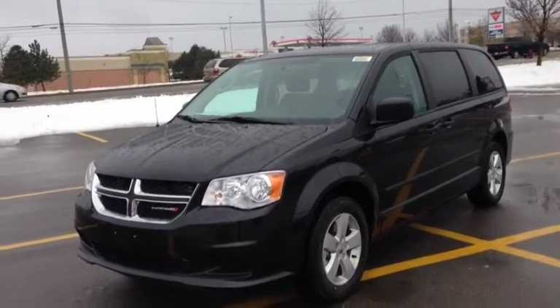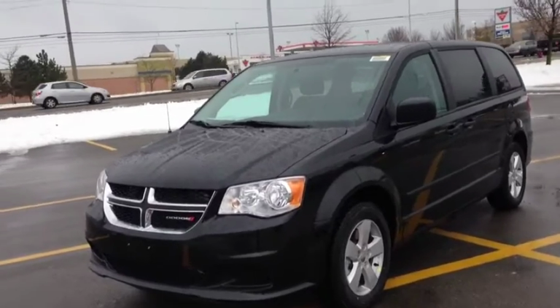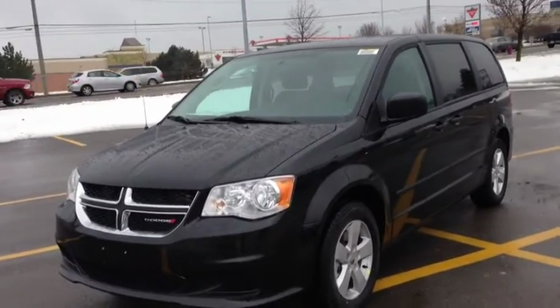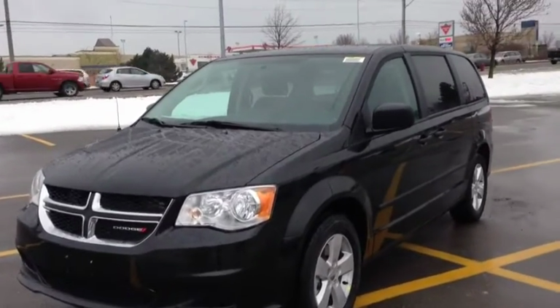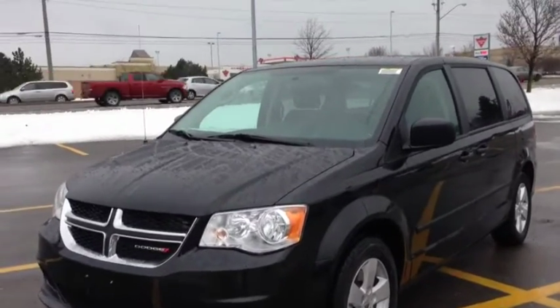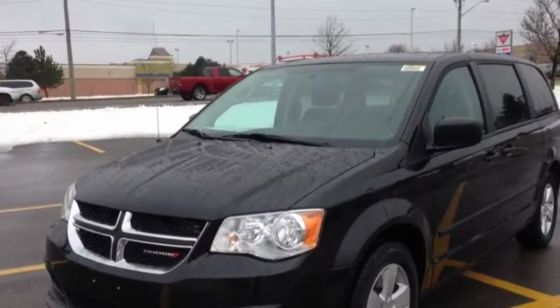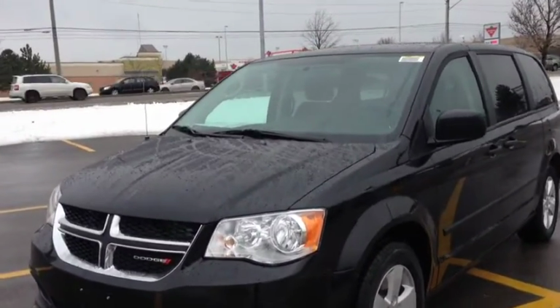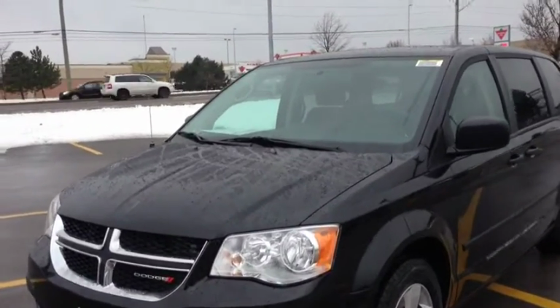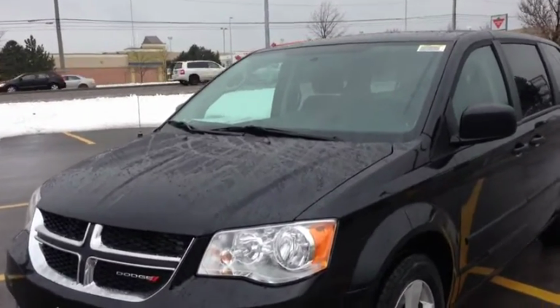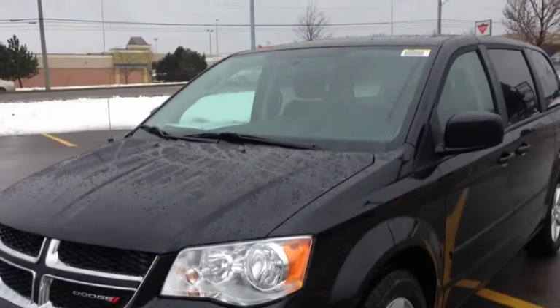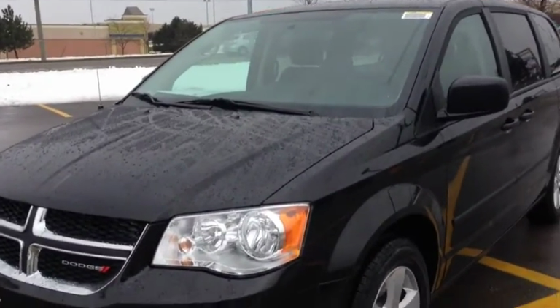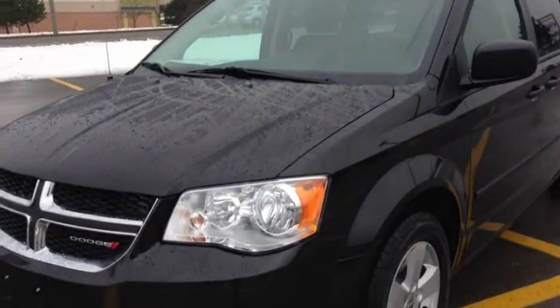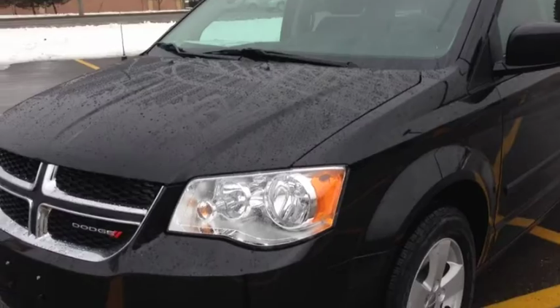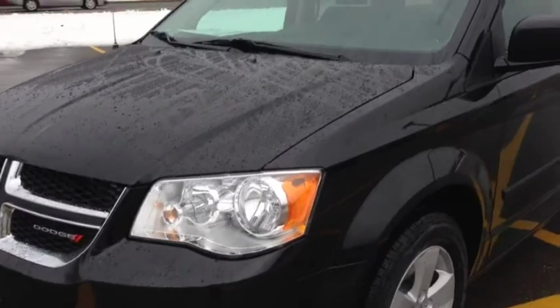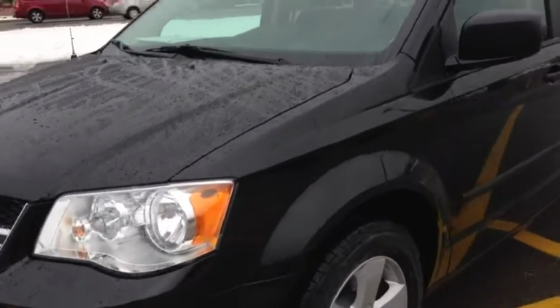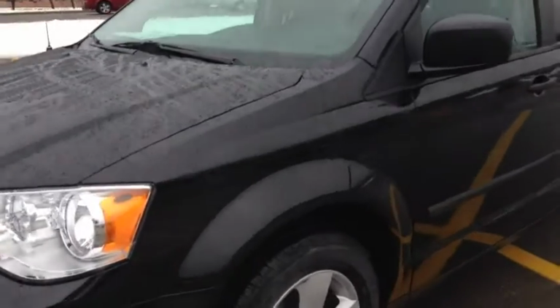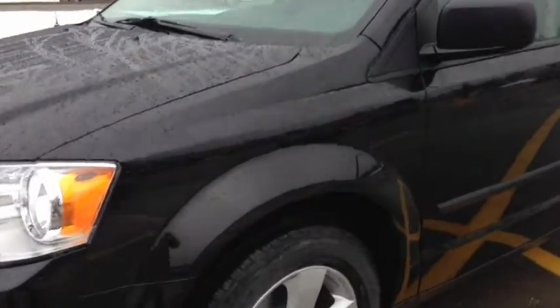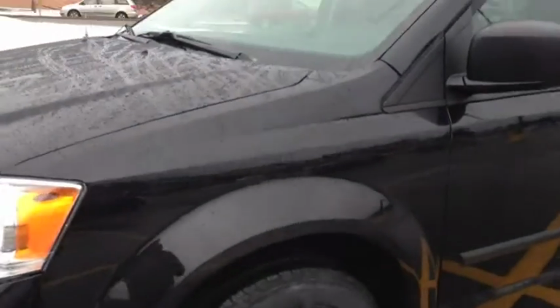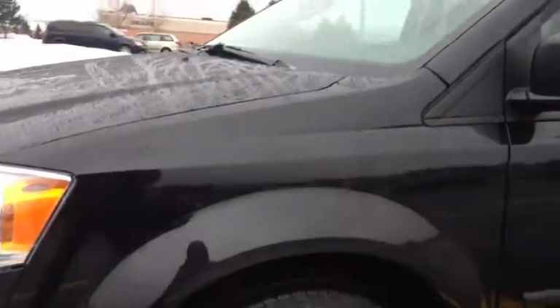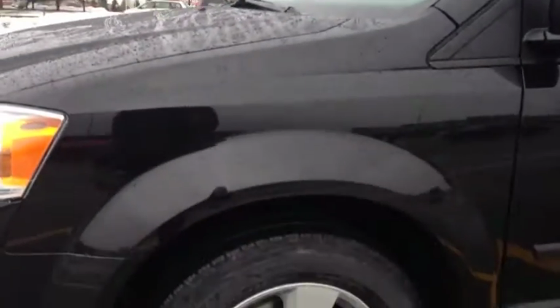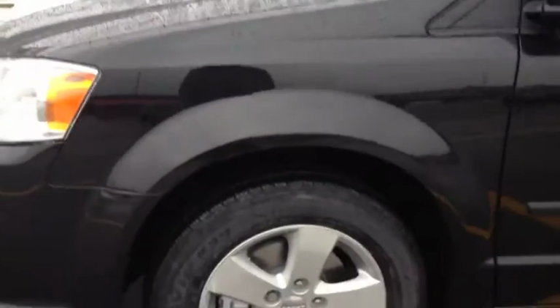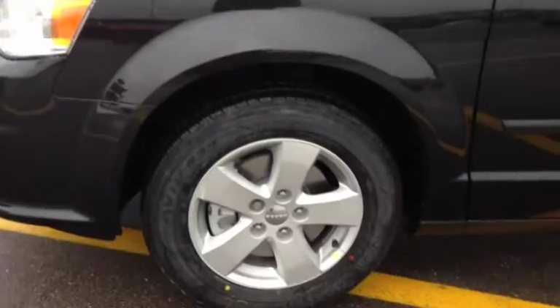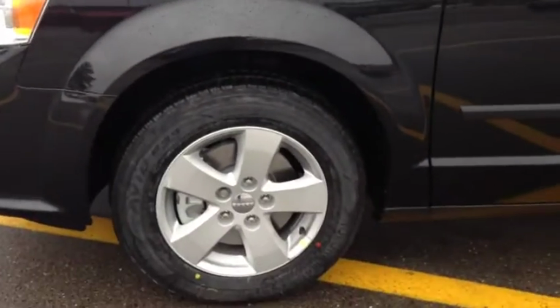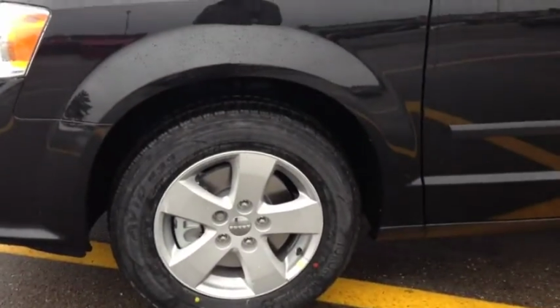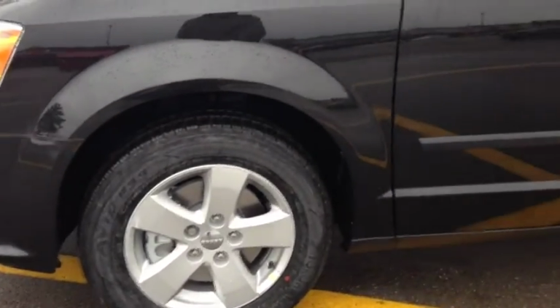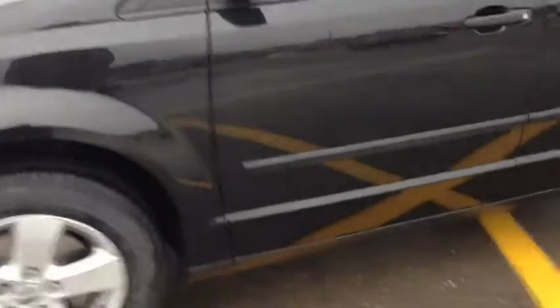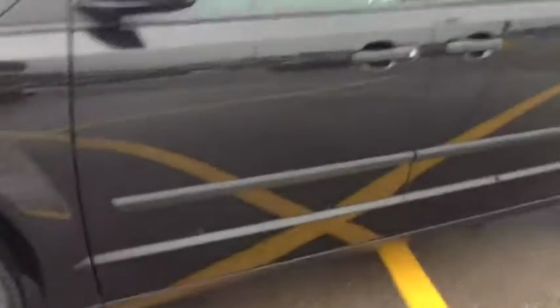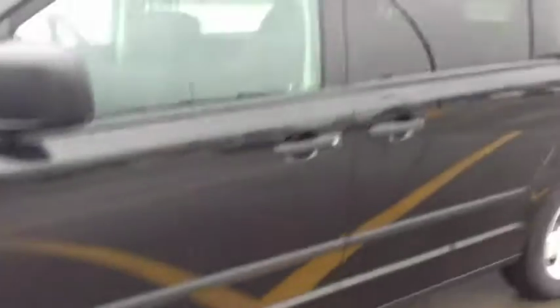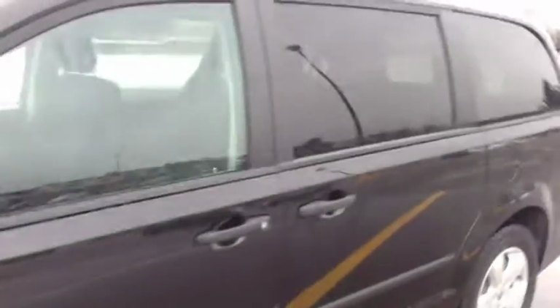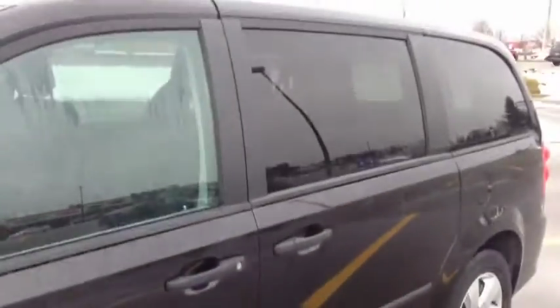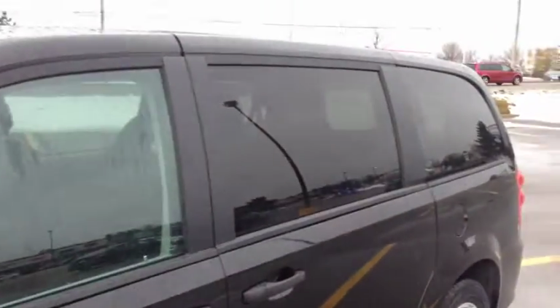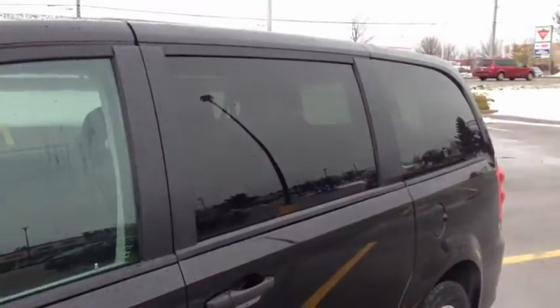As you can see, we have the beautiful brilliant black paint color, daytime running lights, 17-inch alloy wheels with wheel locks, and dark tinted OEM windows.